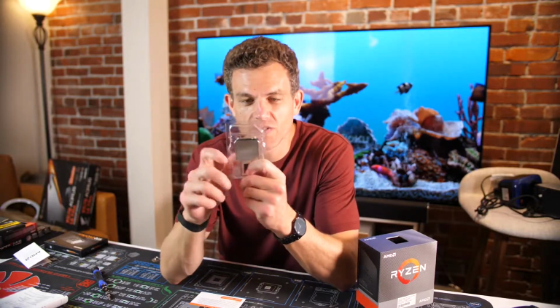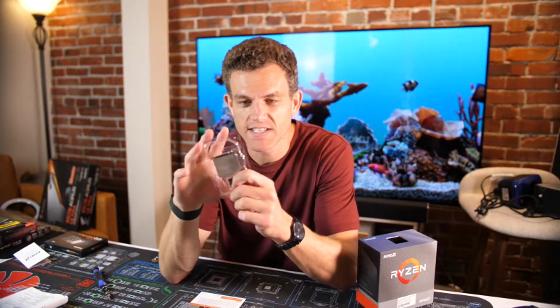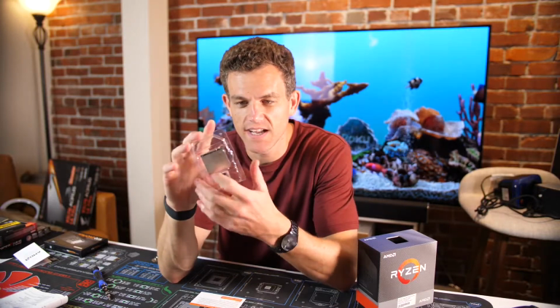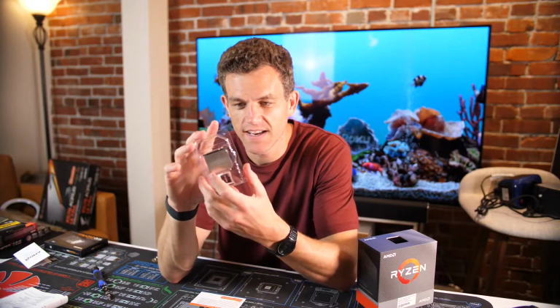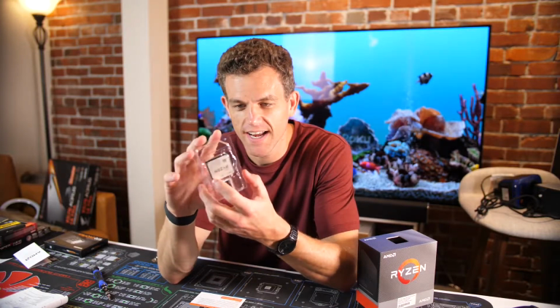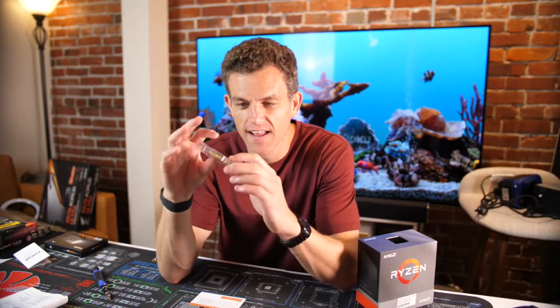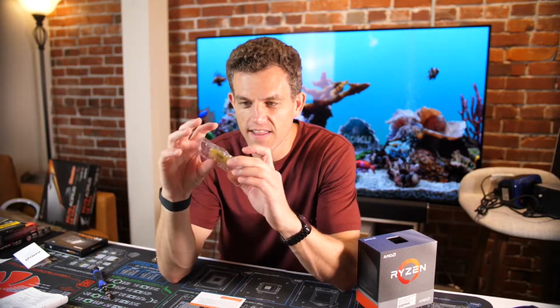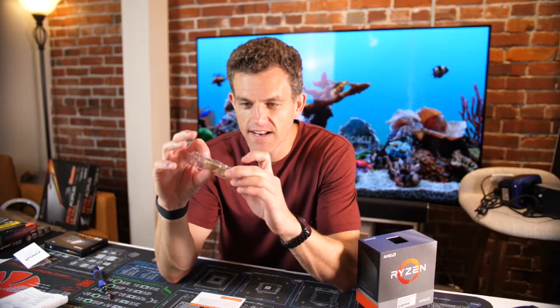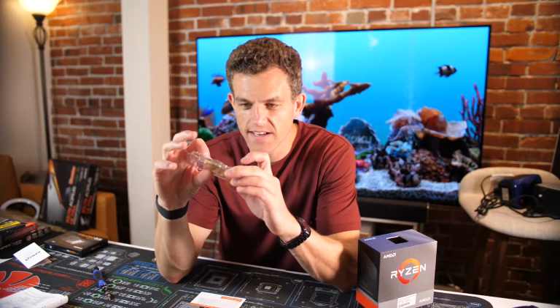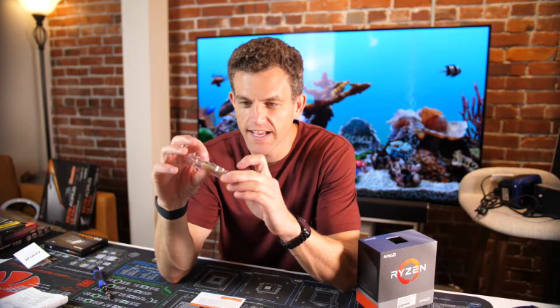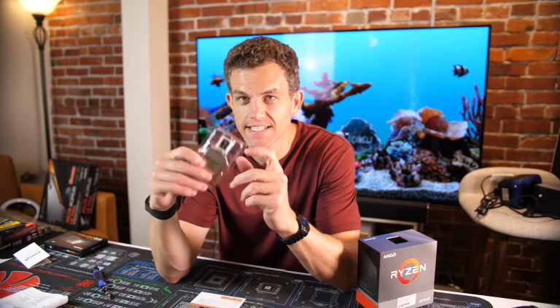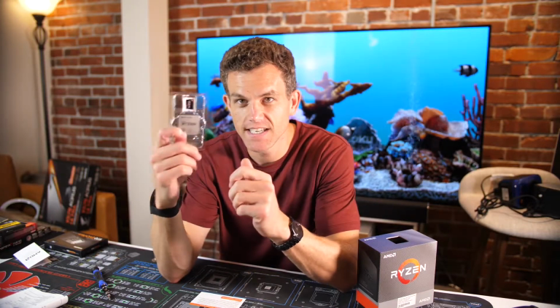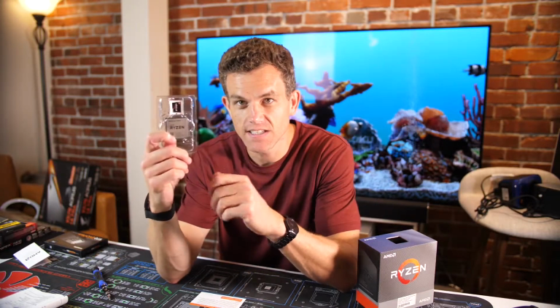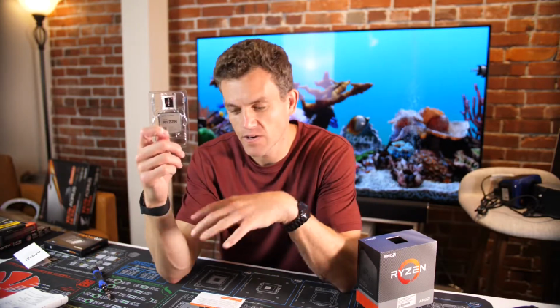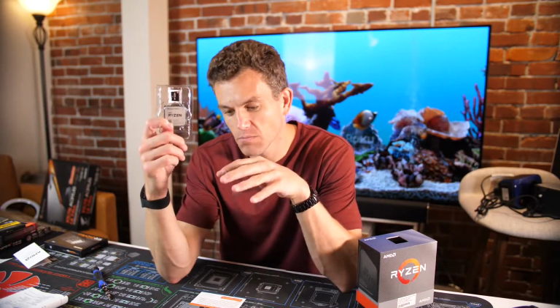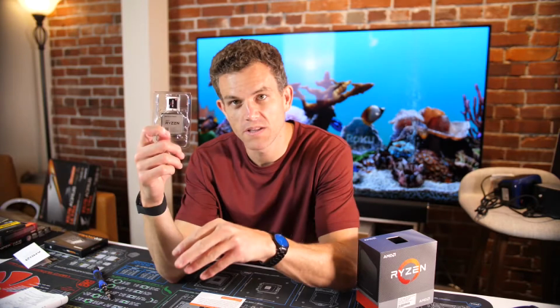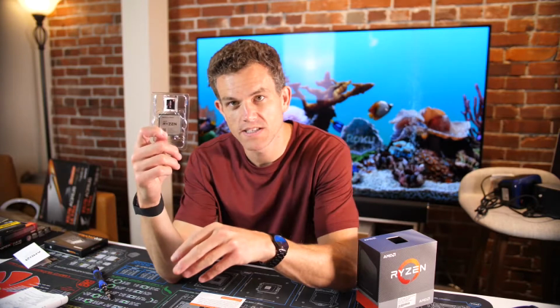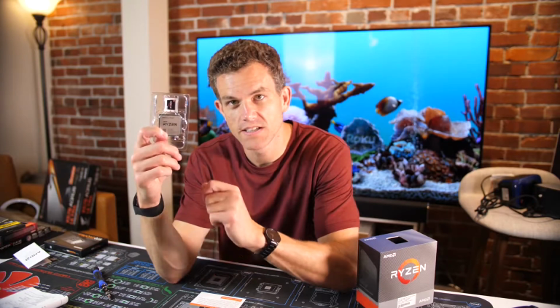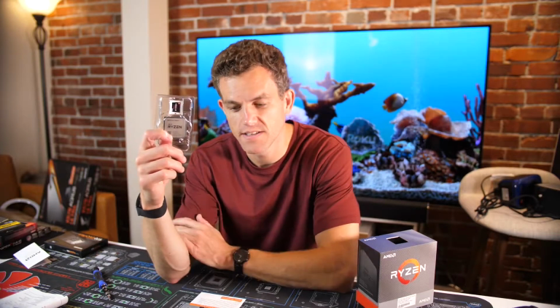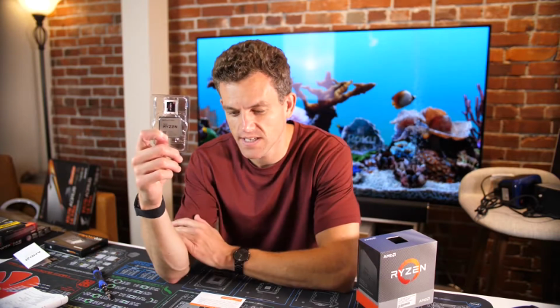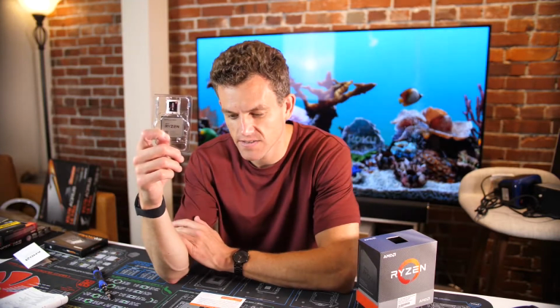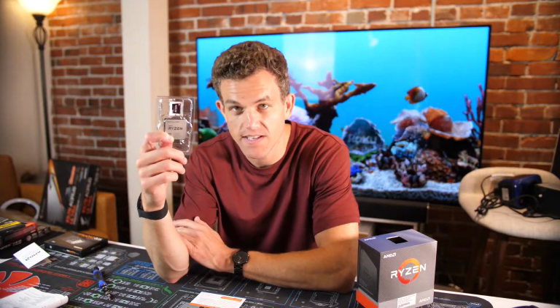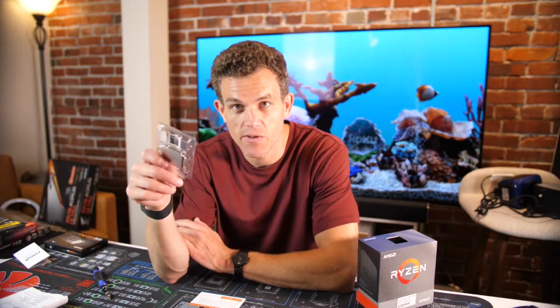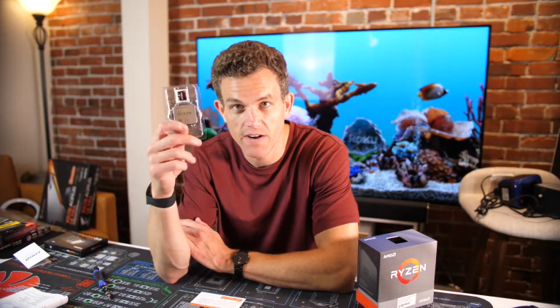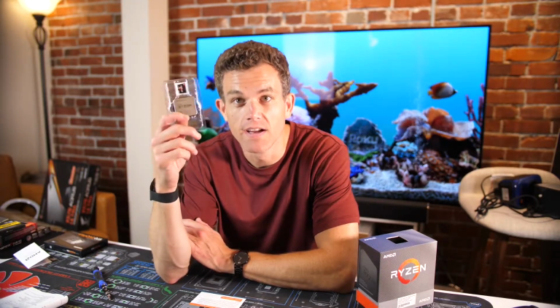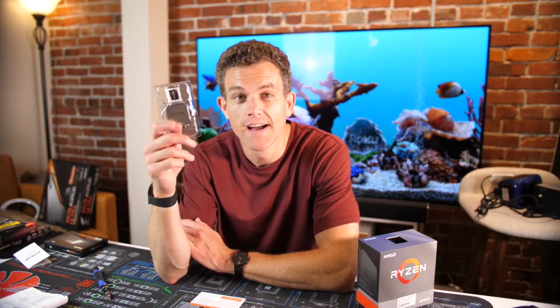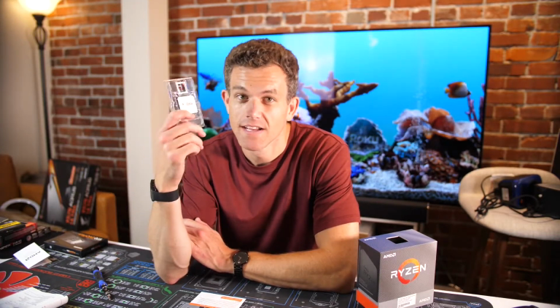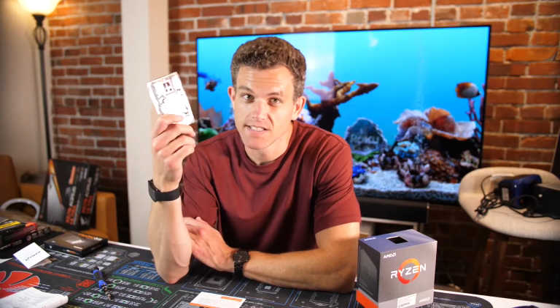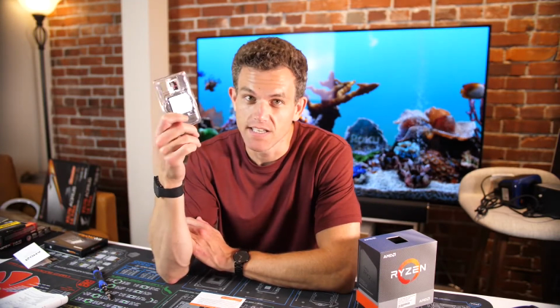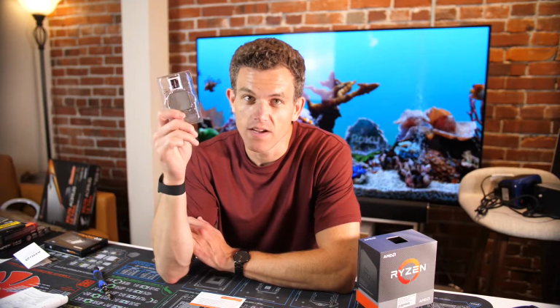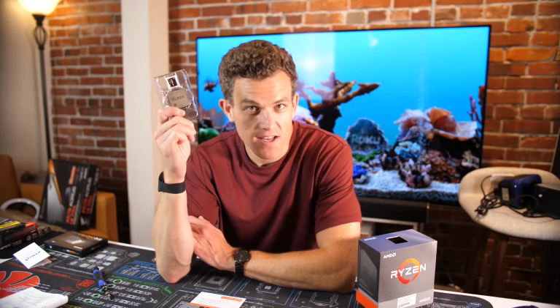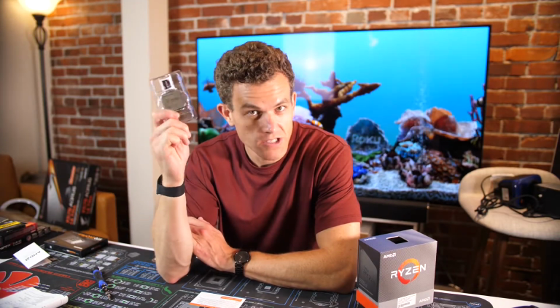This is the Ryzen 9 3900 XT, and we're going to put this into this X570 motherboard here and see what it can do.